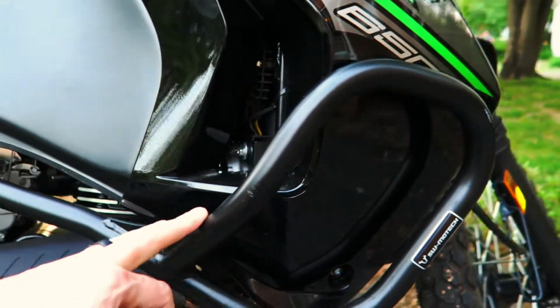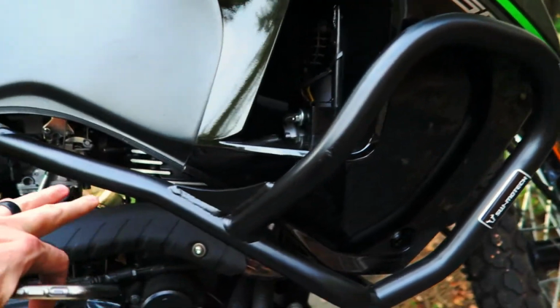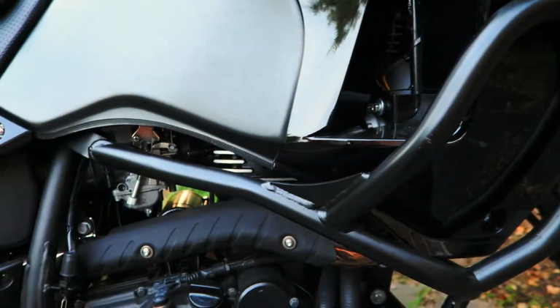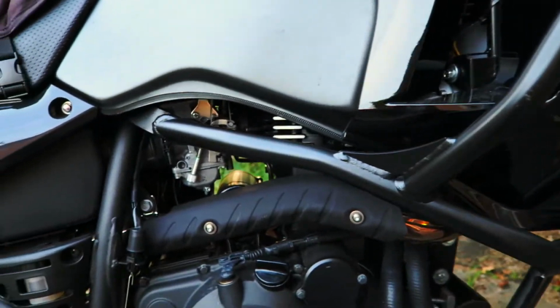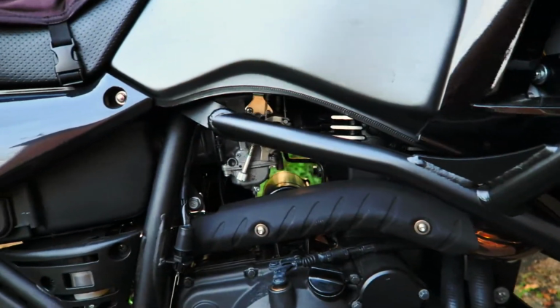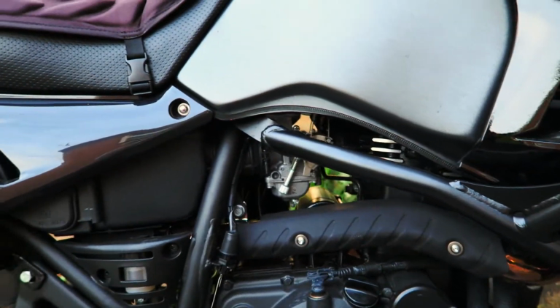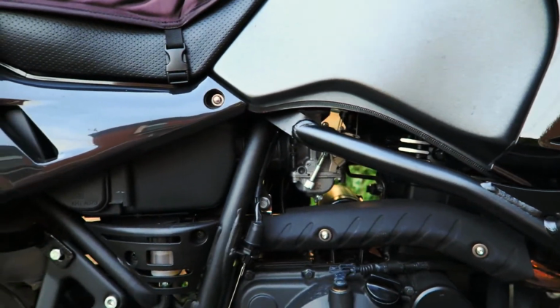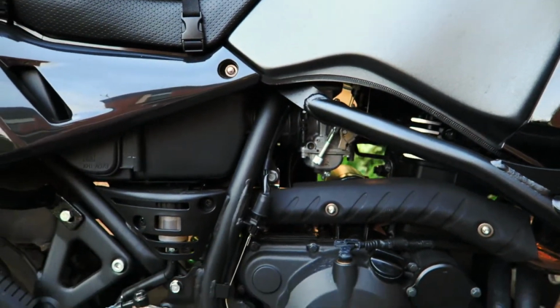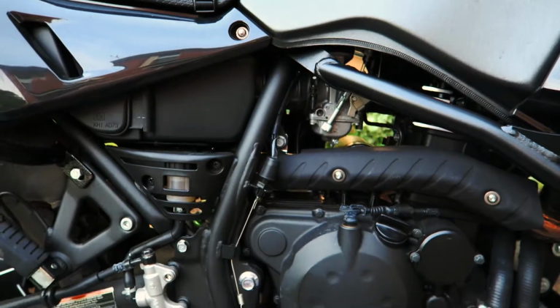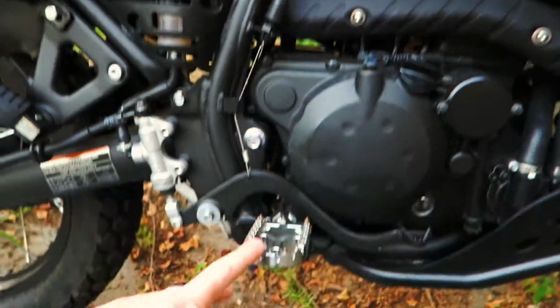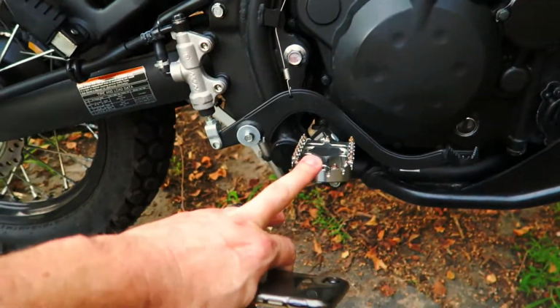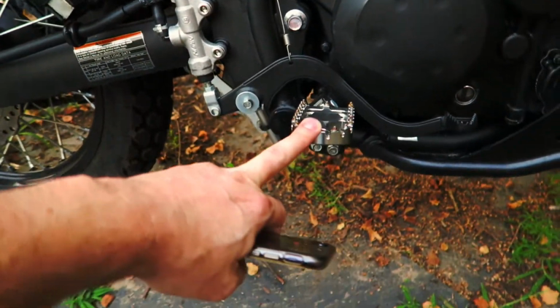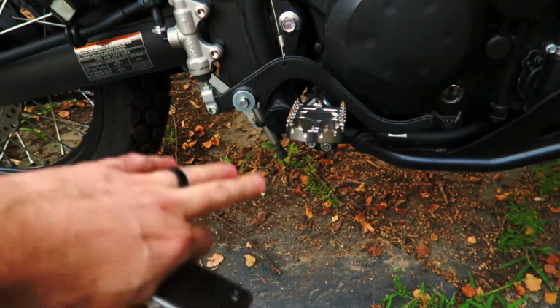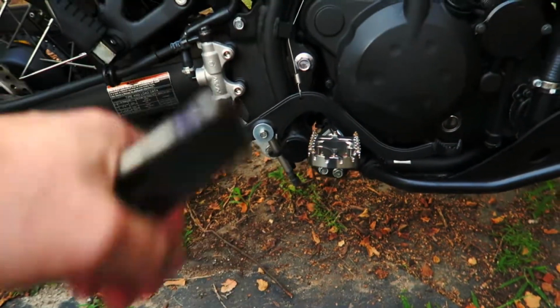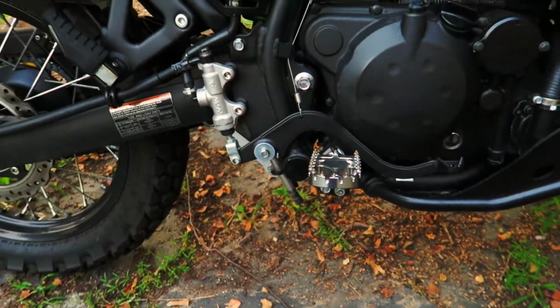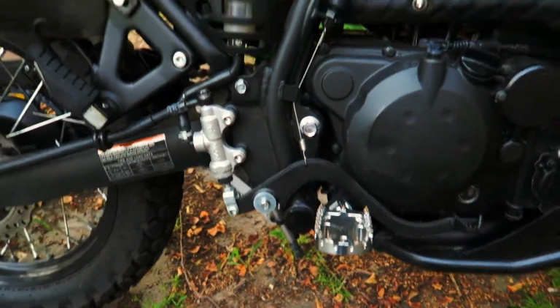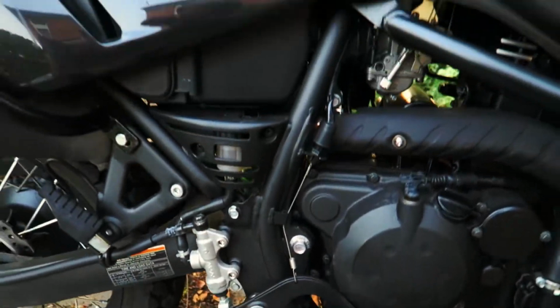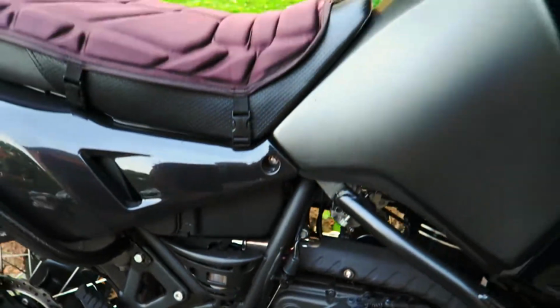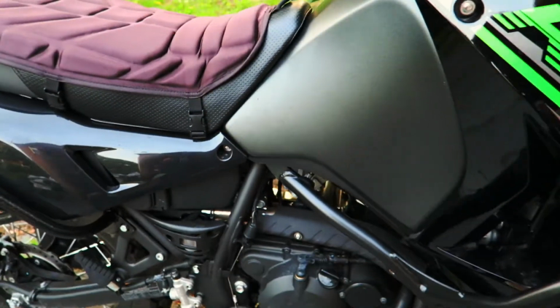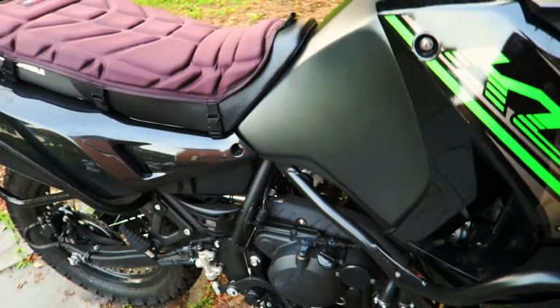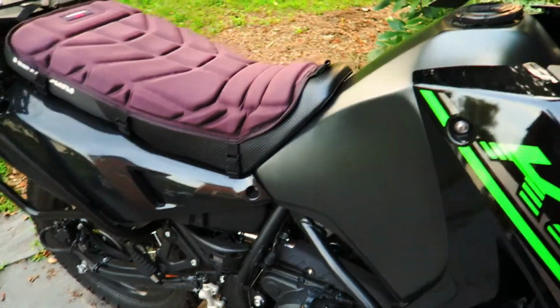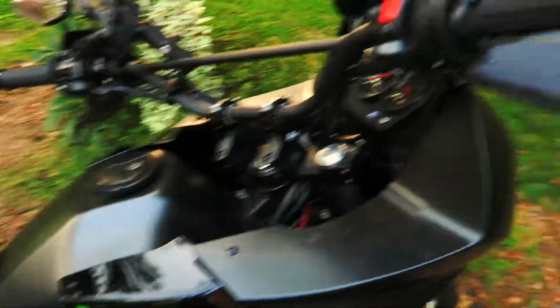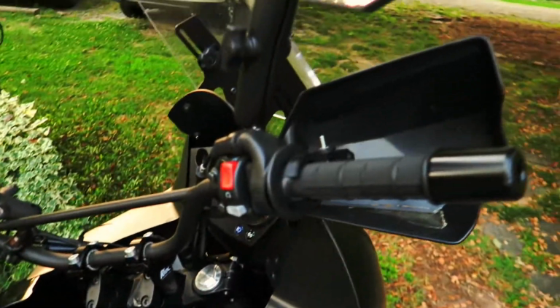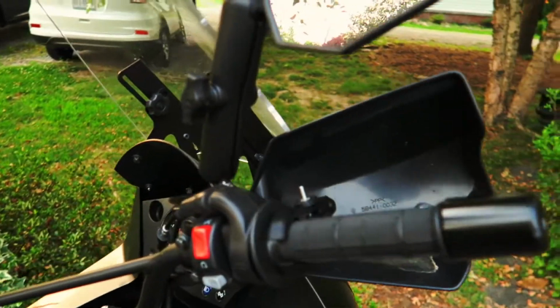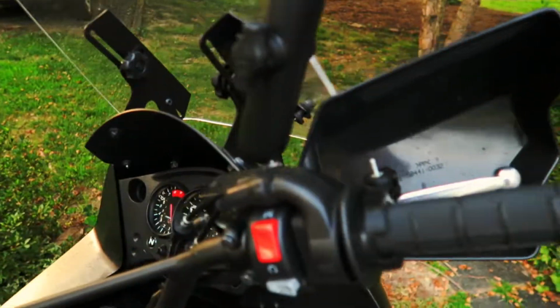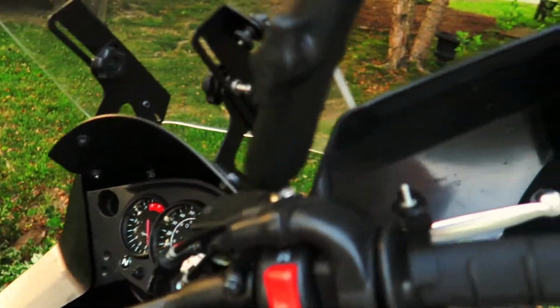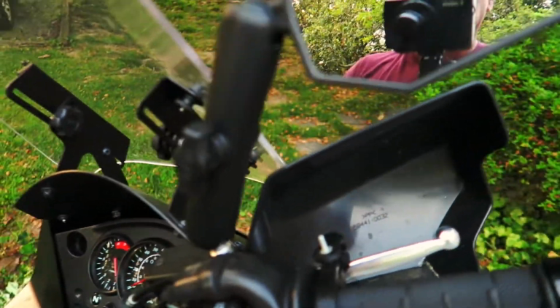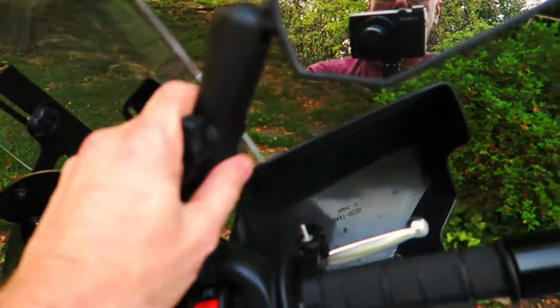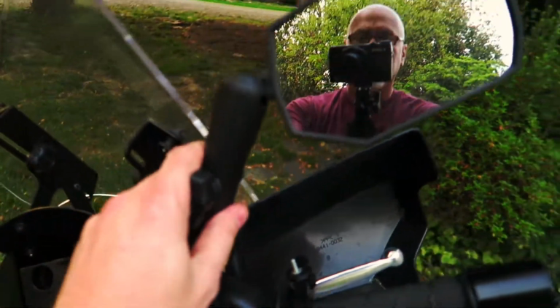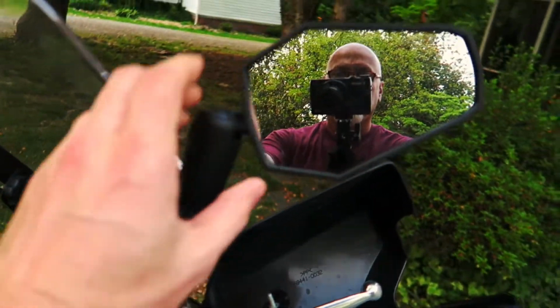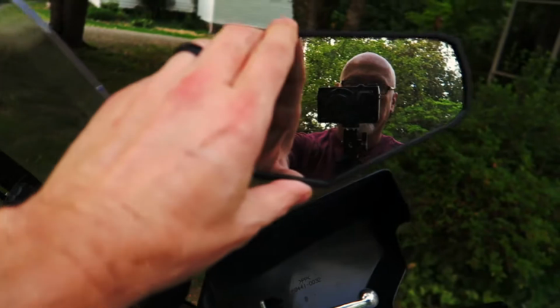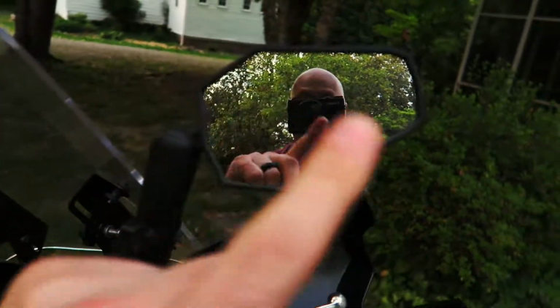I've also got the SW Motech crash bars and I like them quite a bit too. I'll get to the other side and talk about those in a moment.